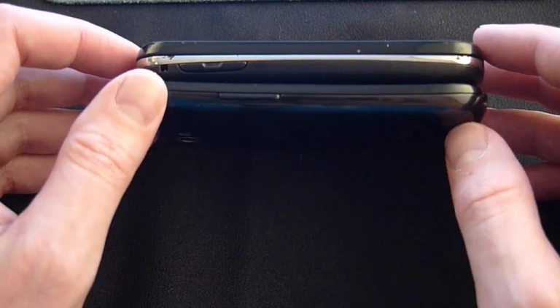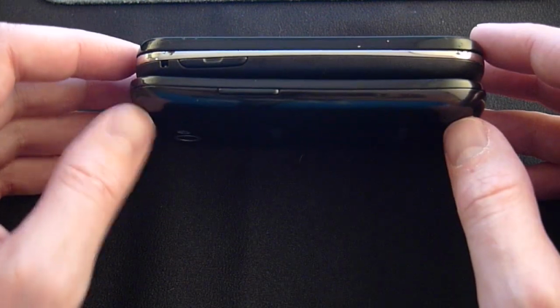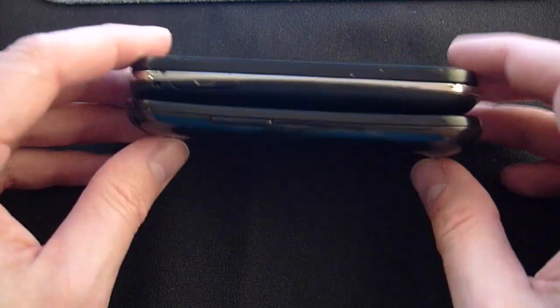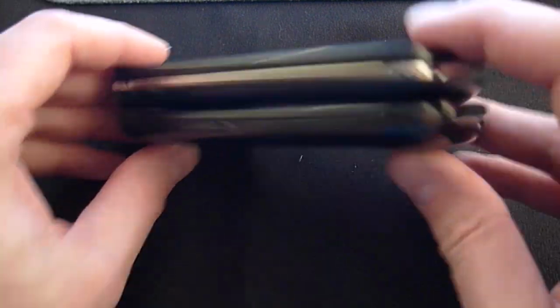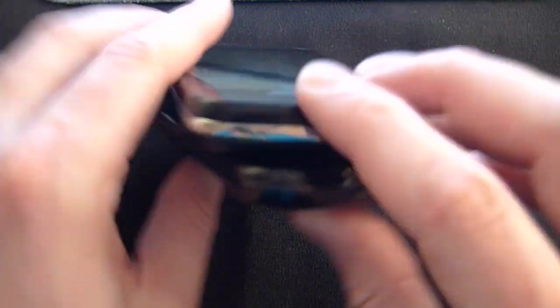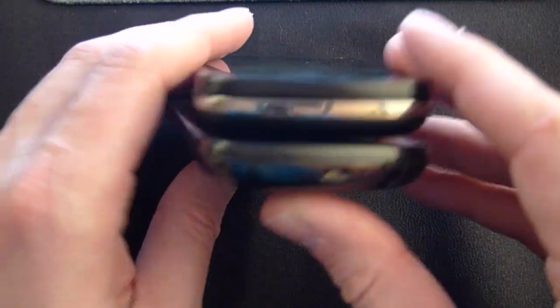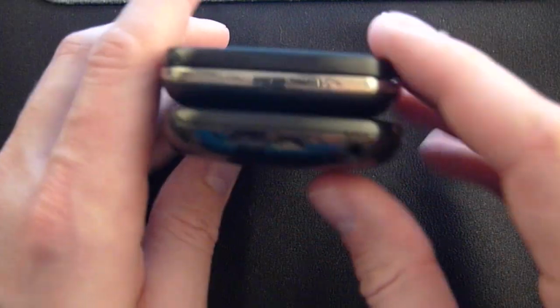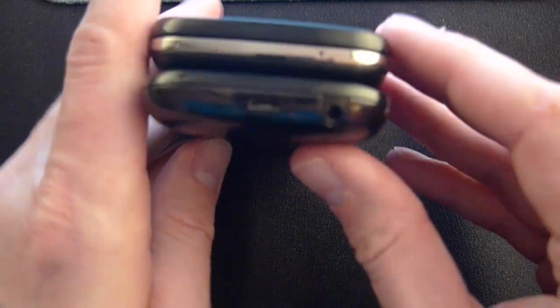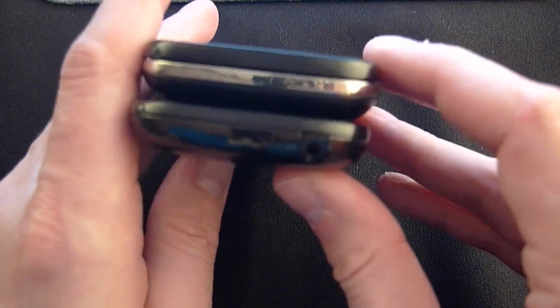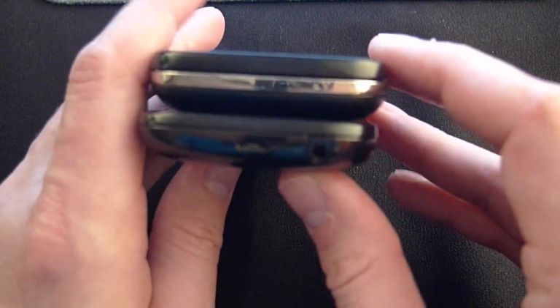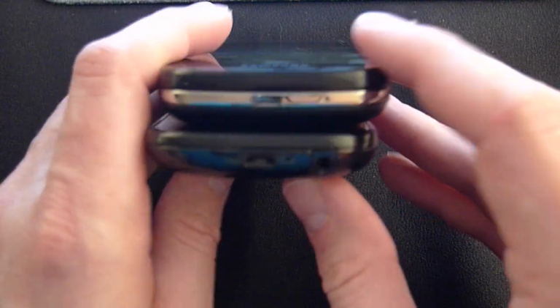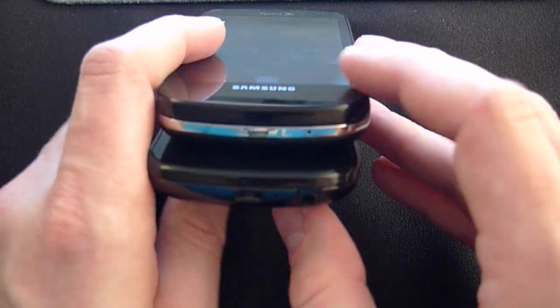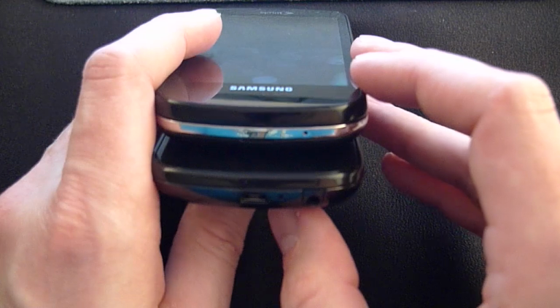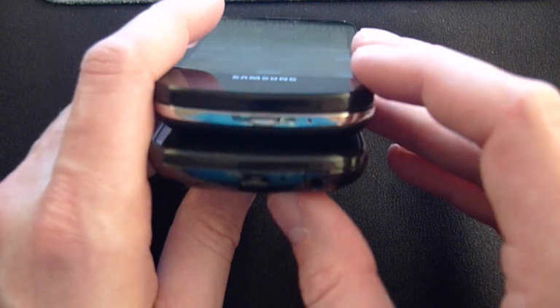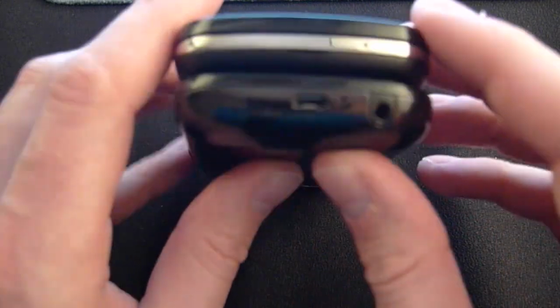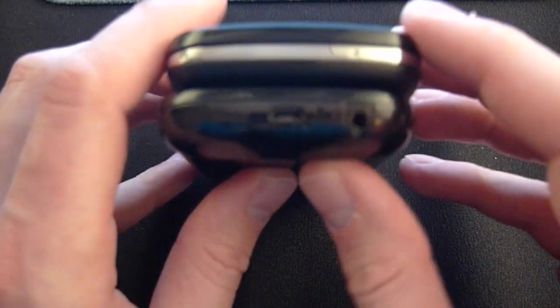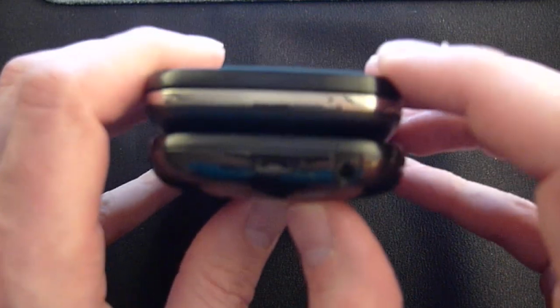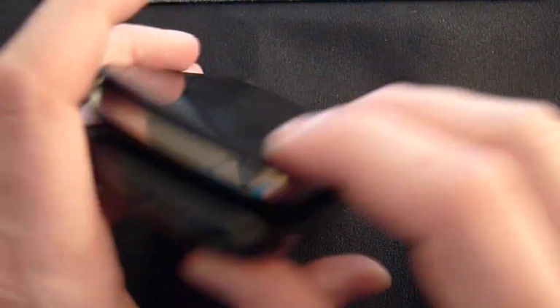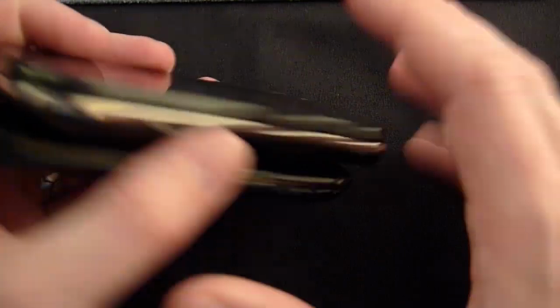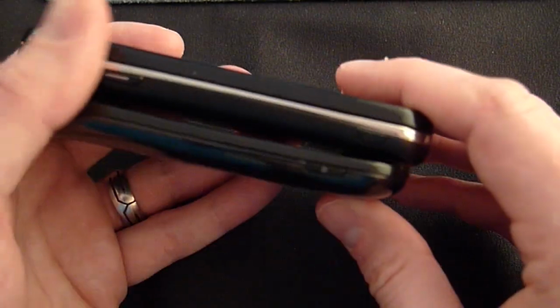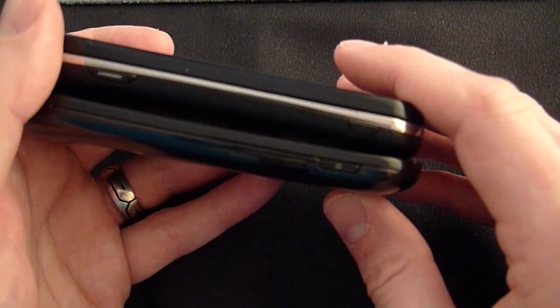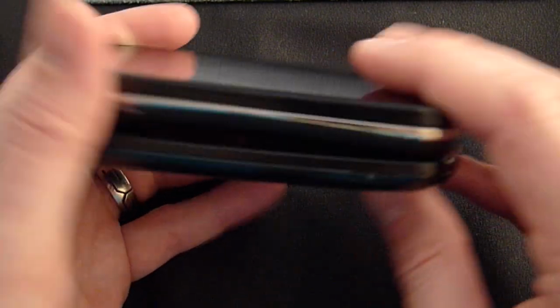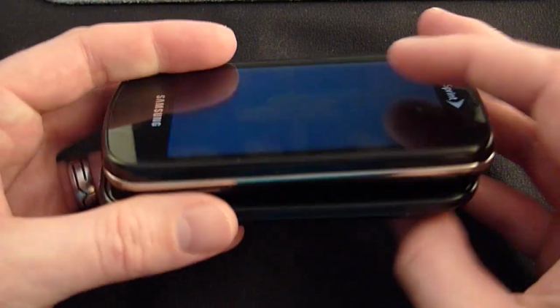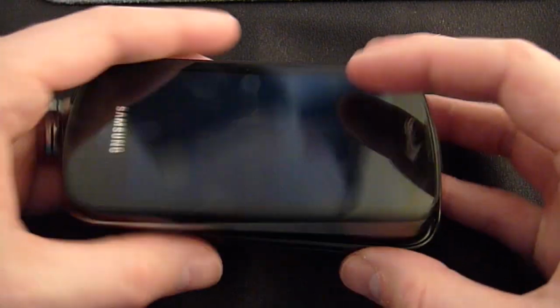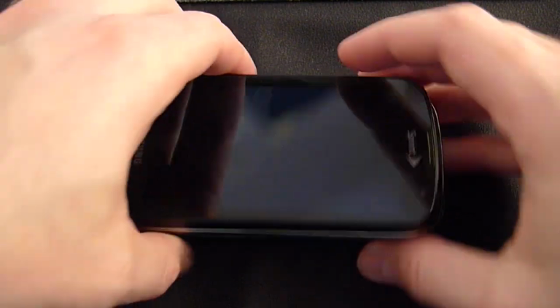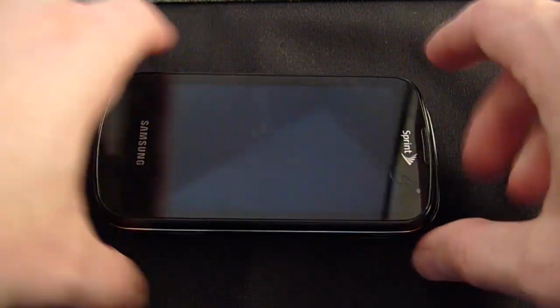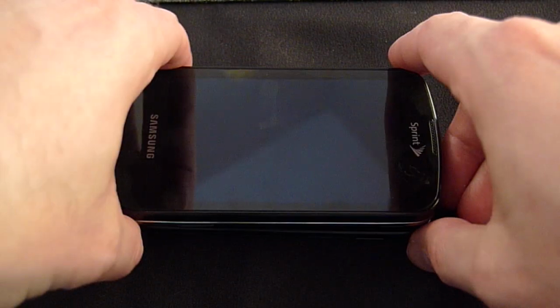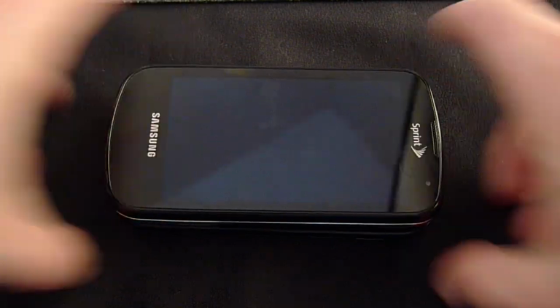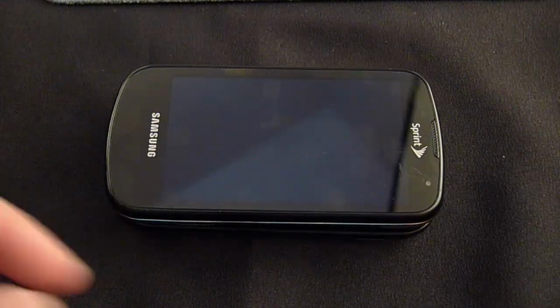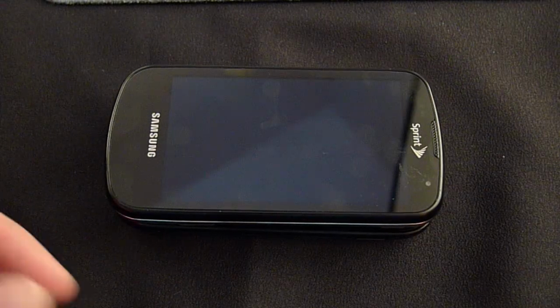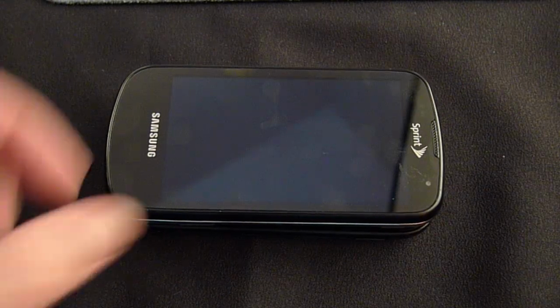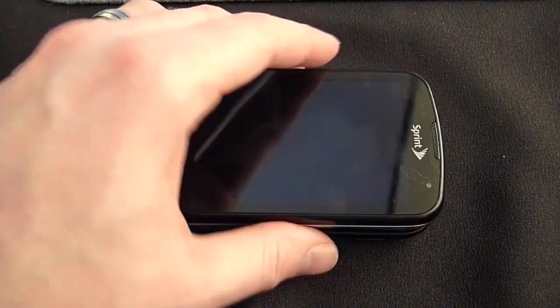The form factor is really nice in the pocket. Looking from the bottom and the top, it's about the same length as the Epic 4G.